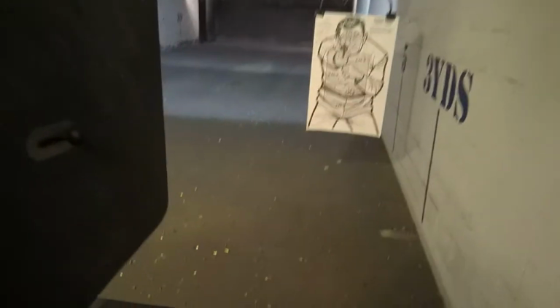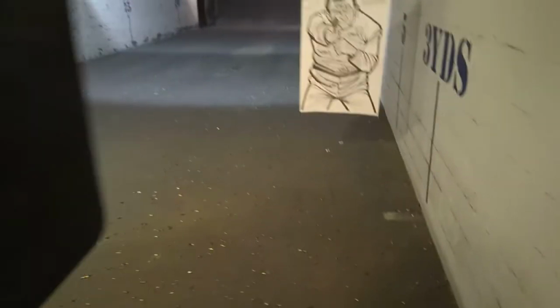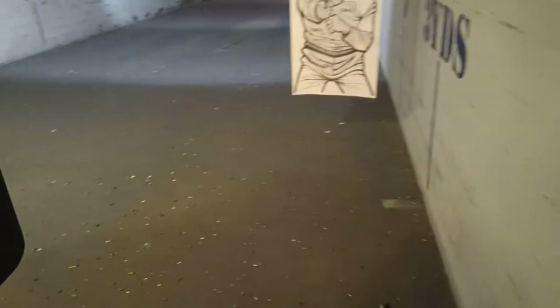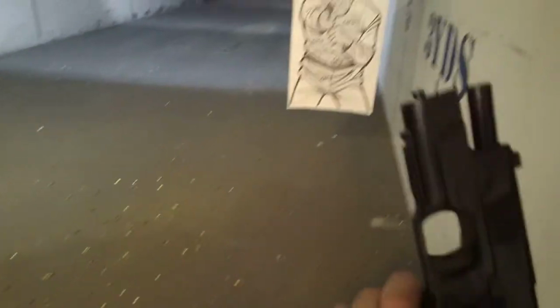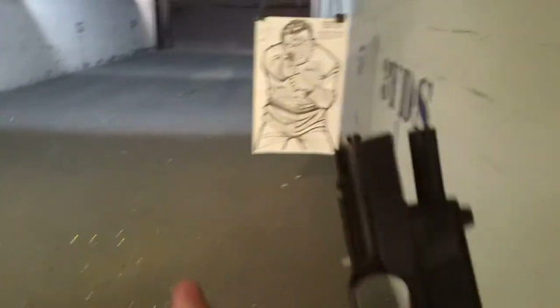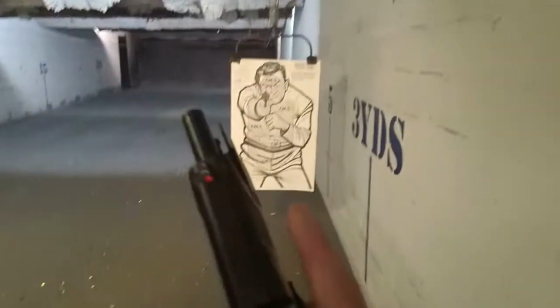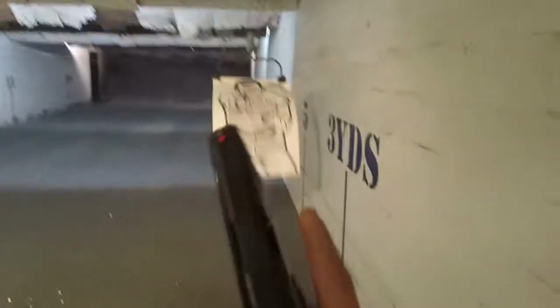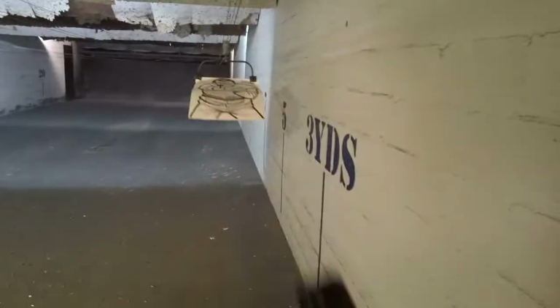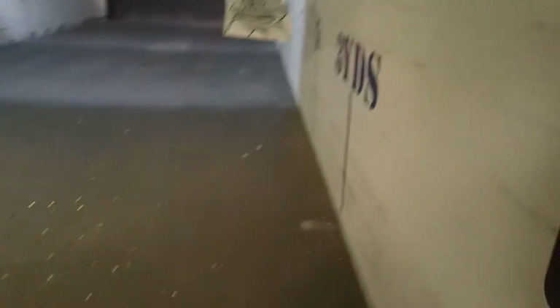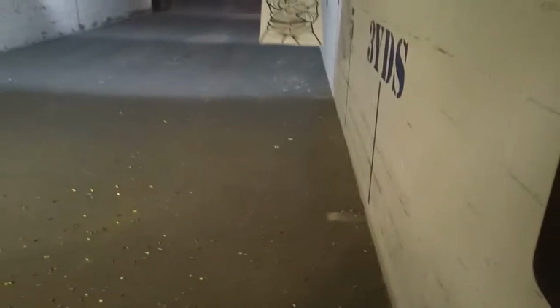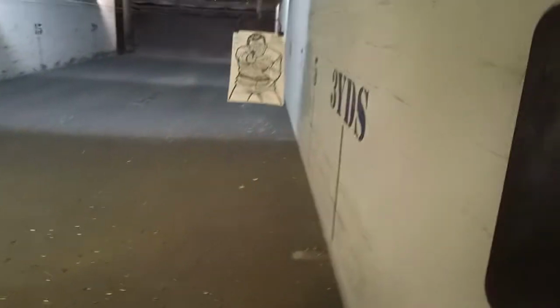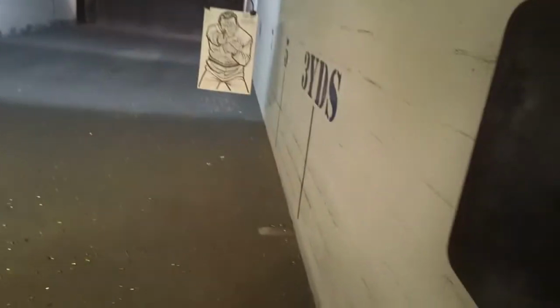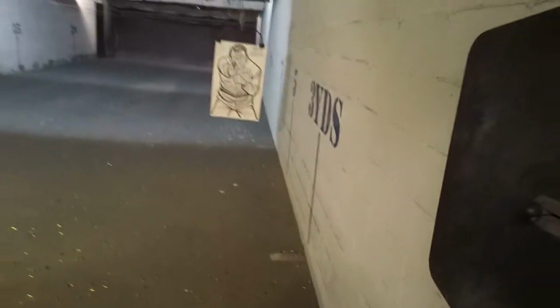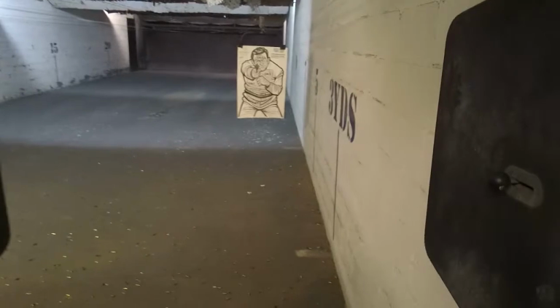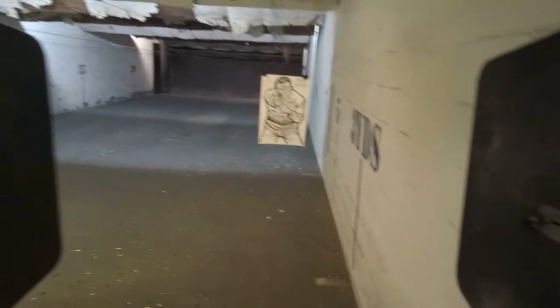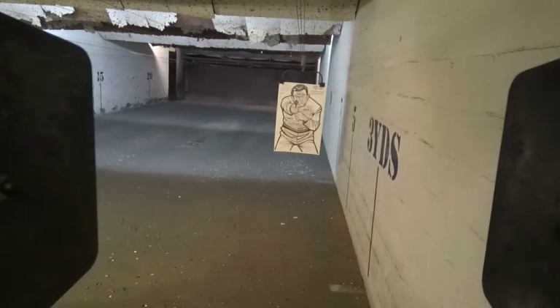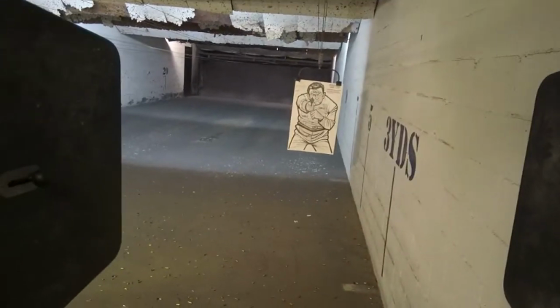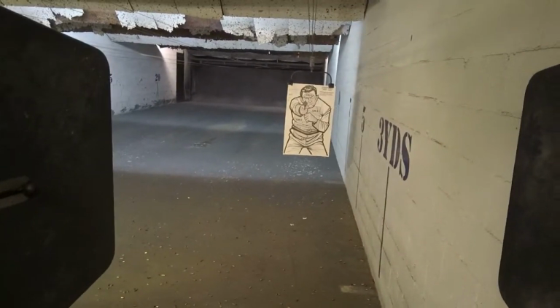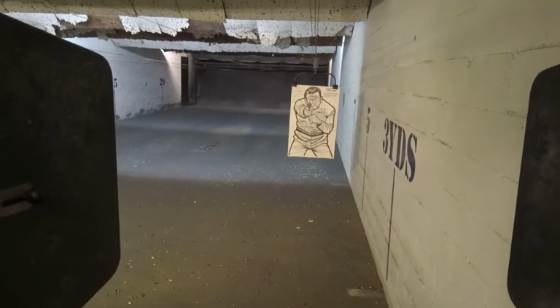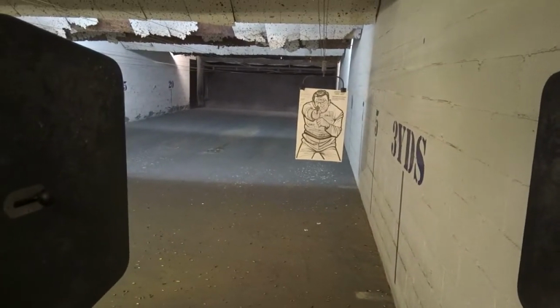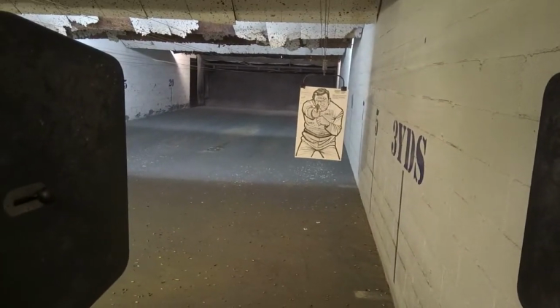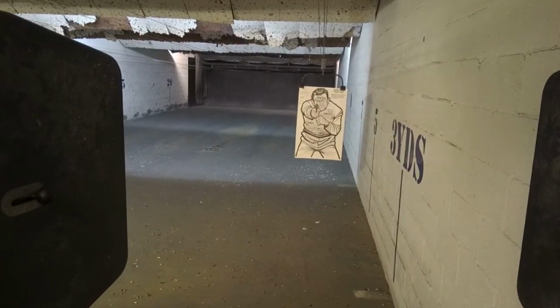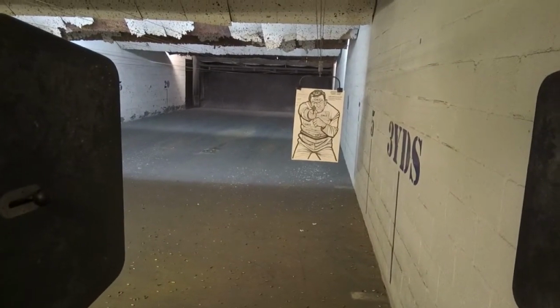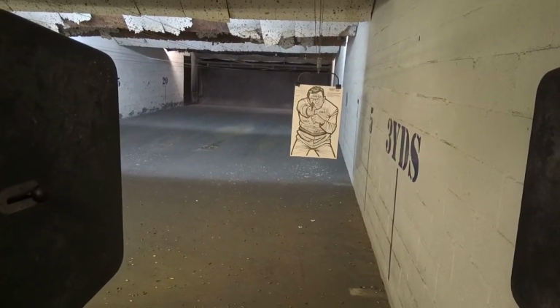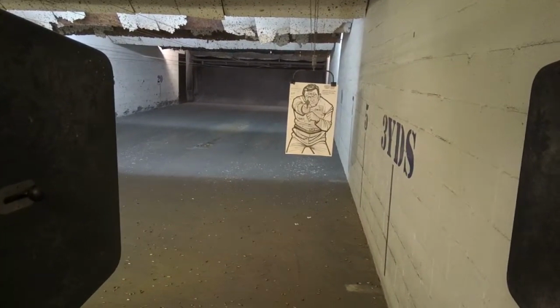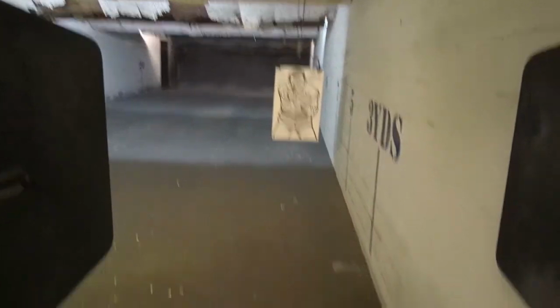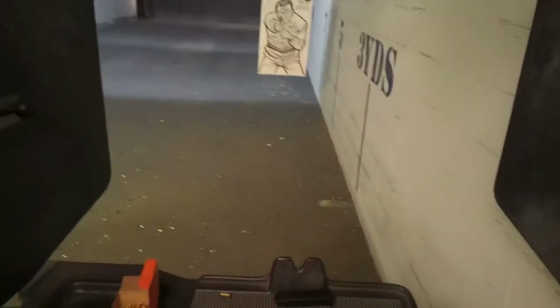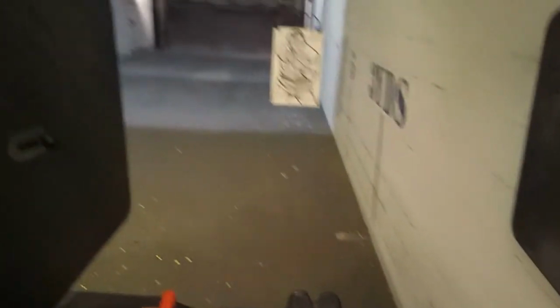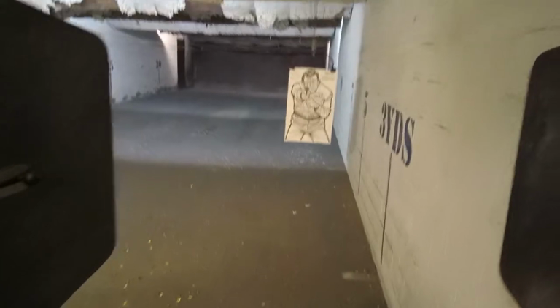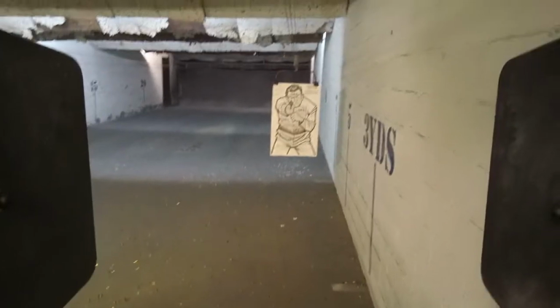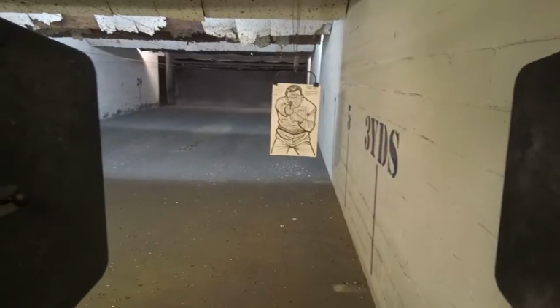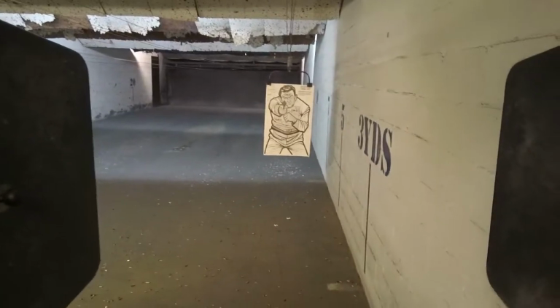Reload magazine drill. Alright, we're going to basically do the same drill here — 5 shots, 2 hands. Standby, fire!